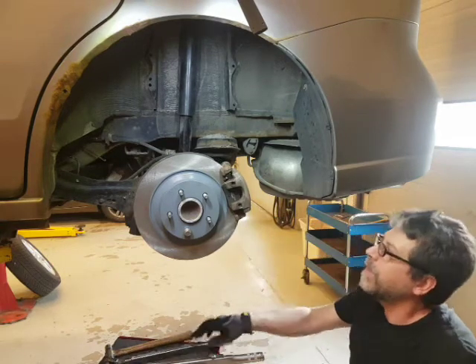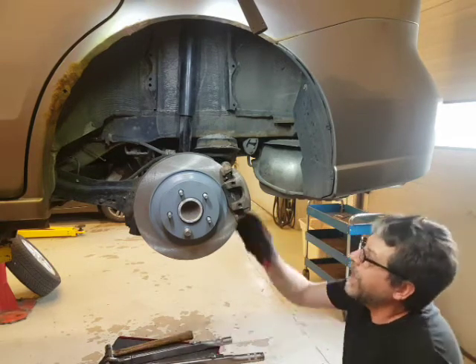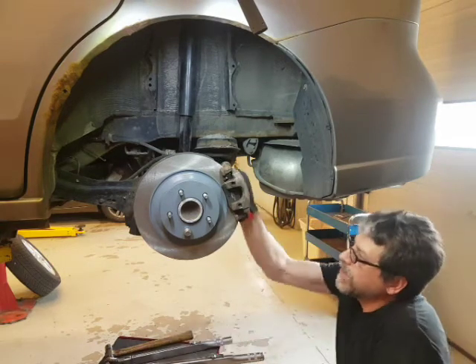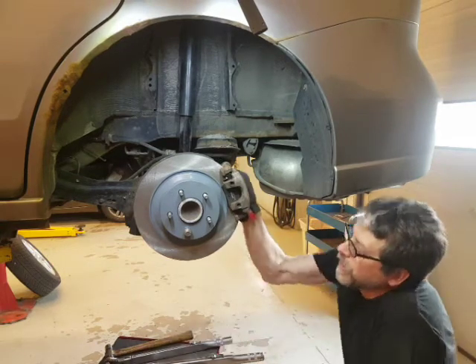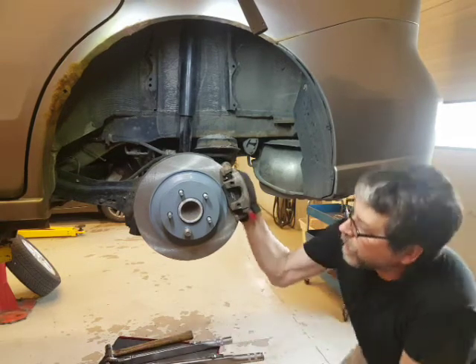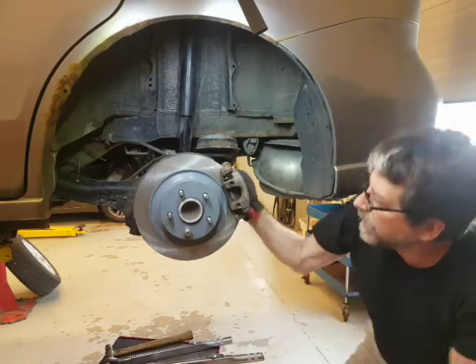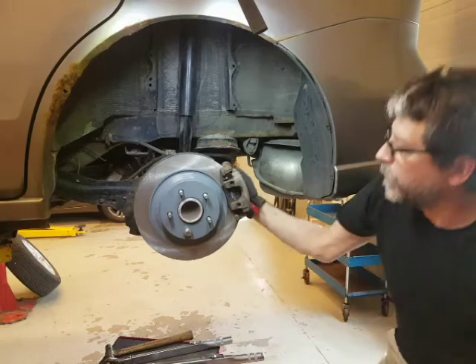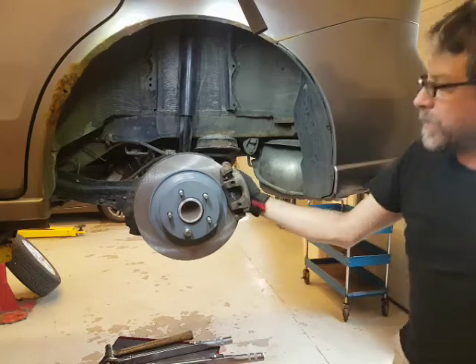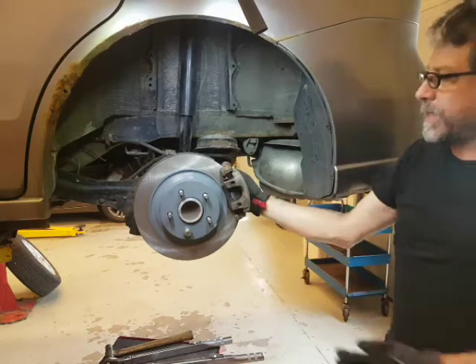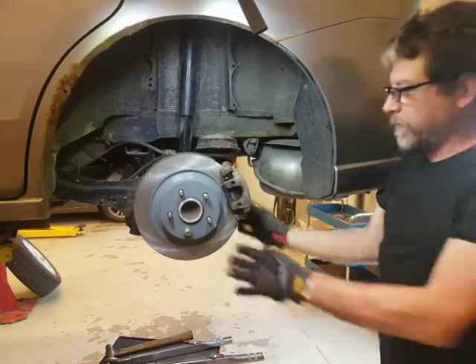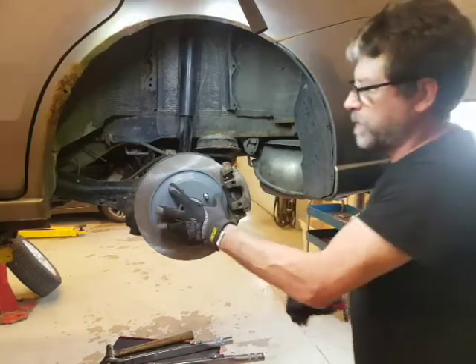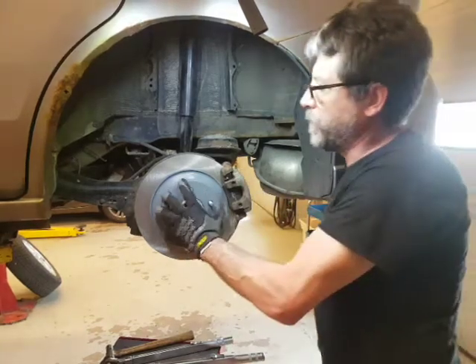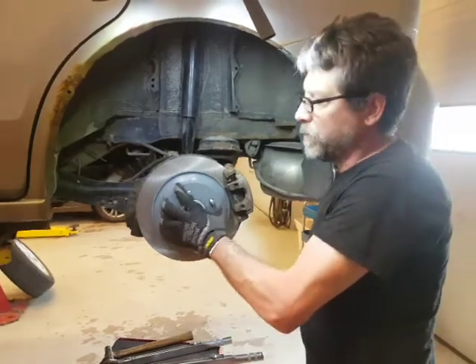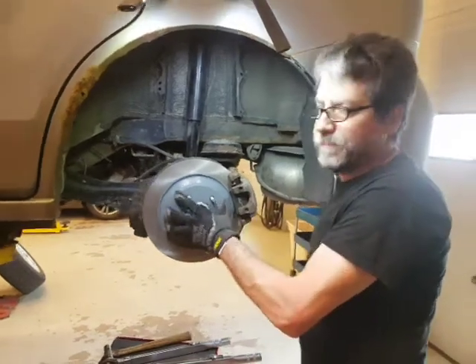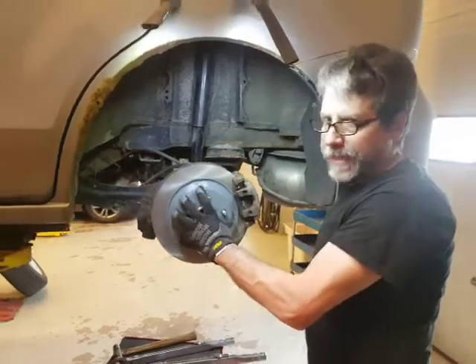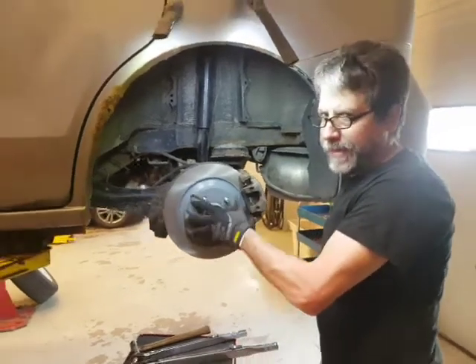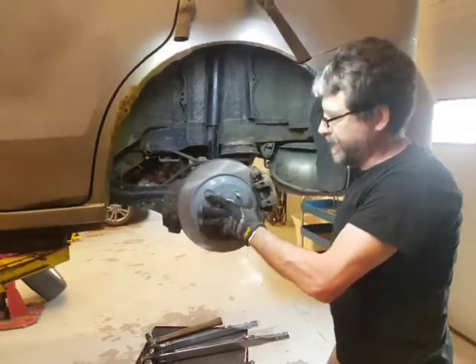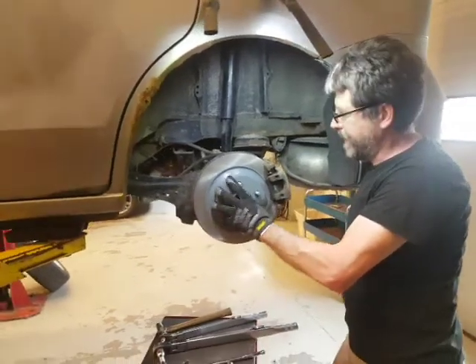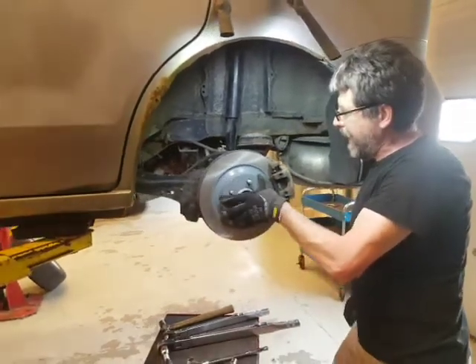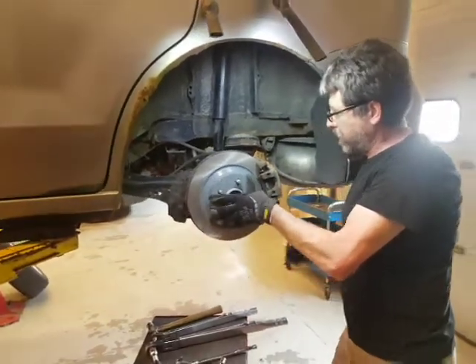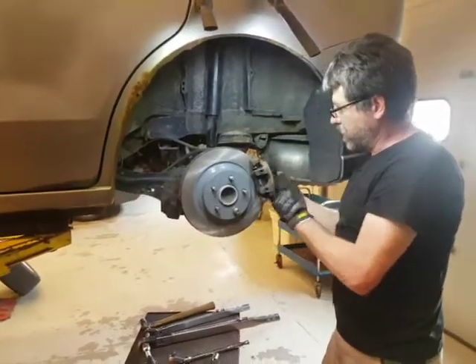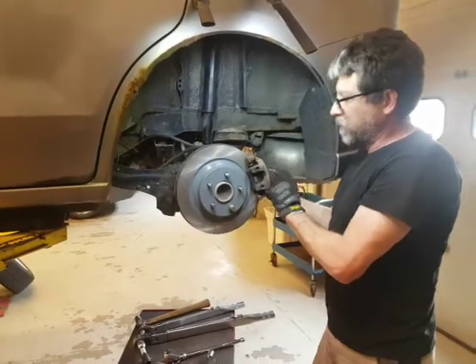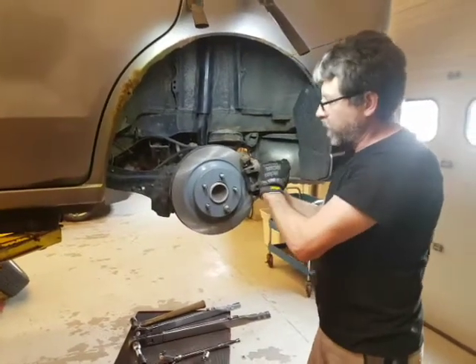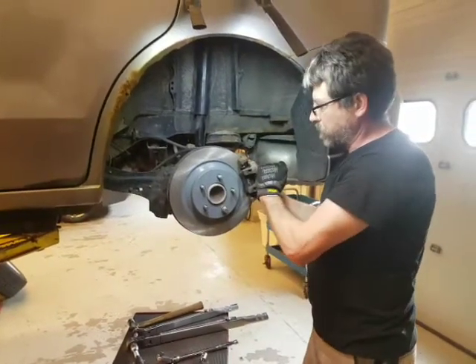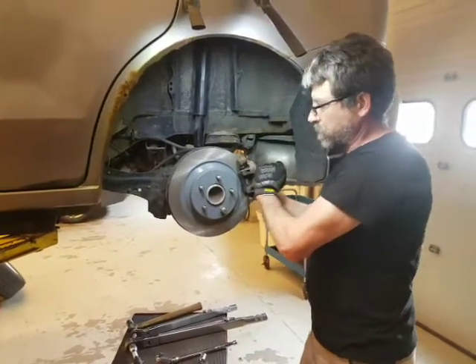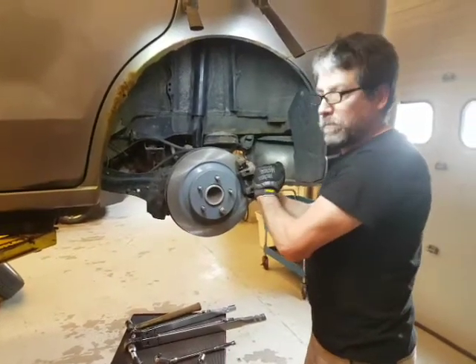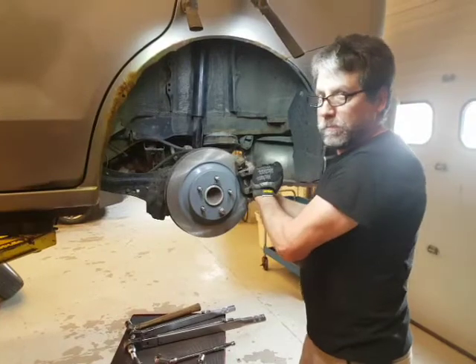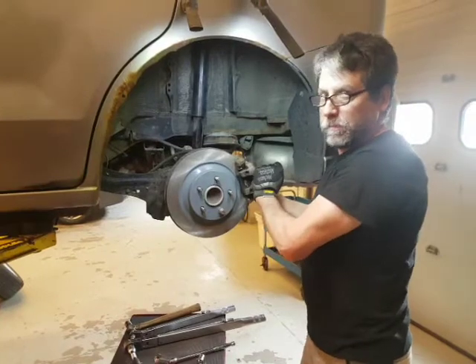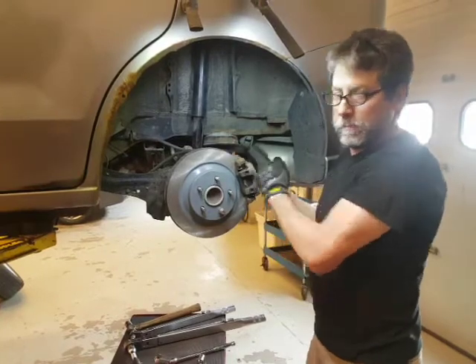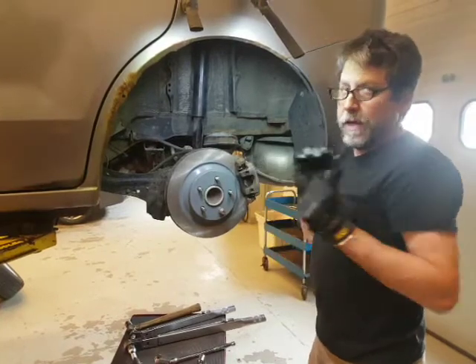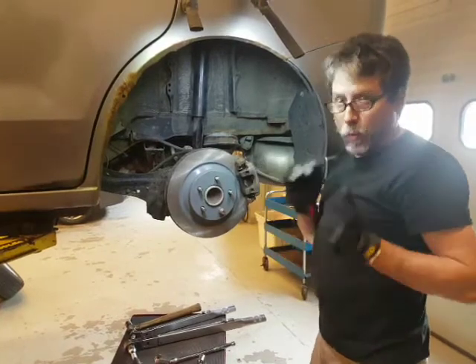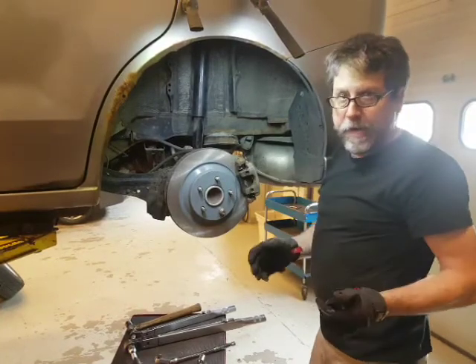Let's check our work. If we are successful, this still turns - yes - and this still floats. We're done.